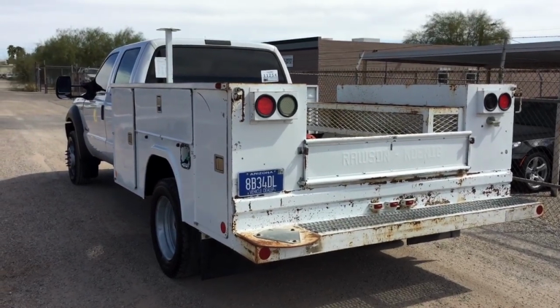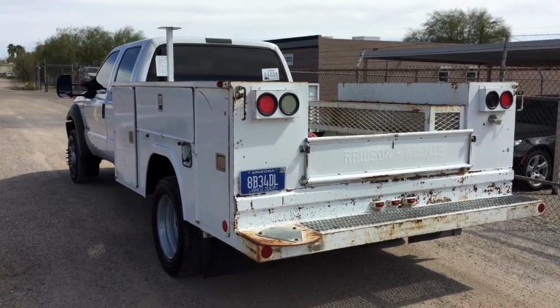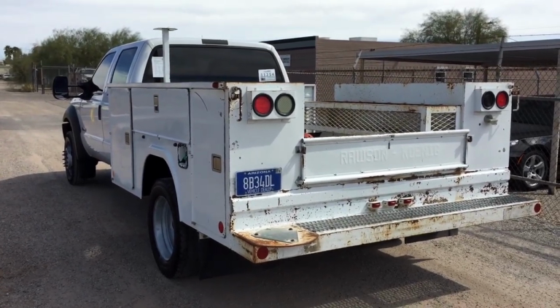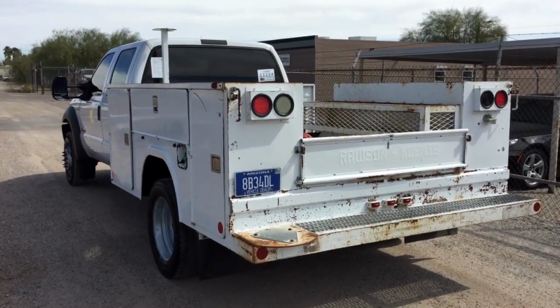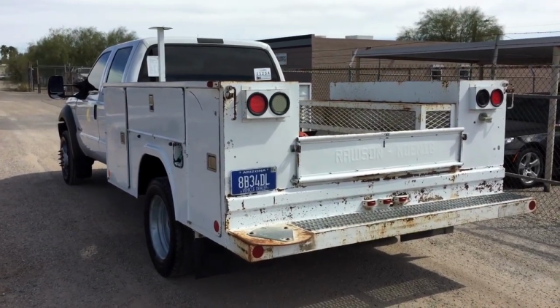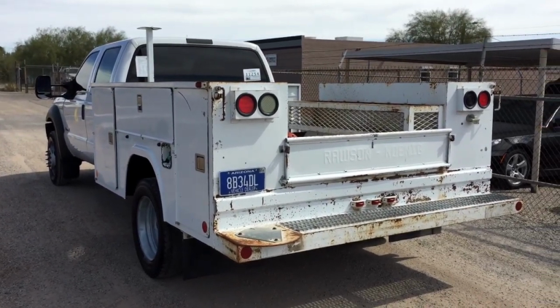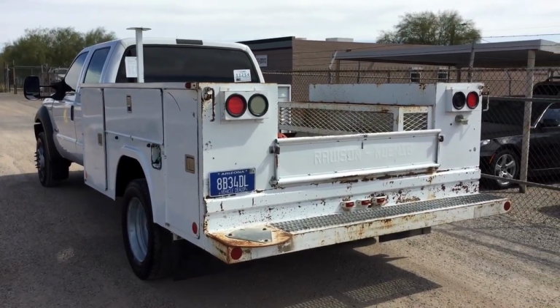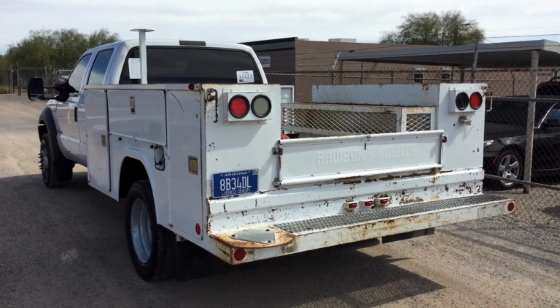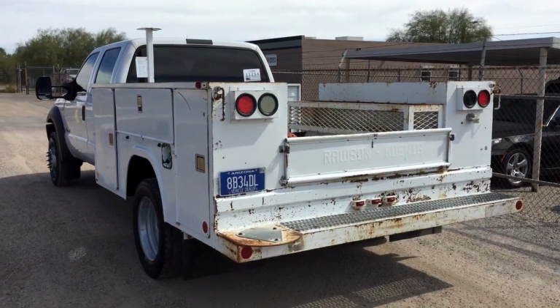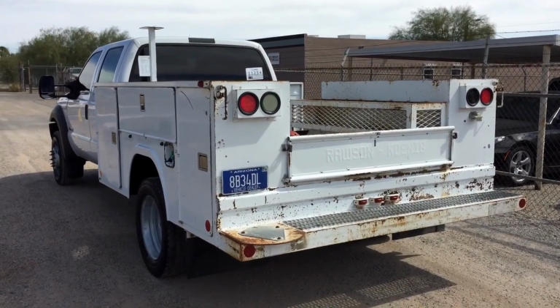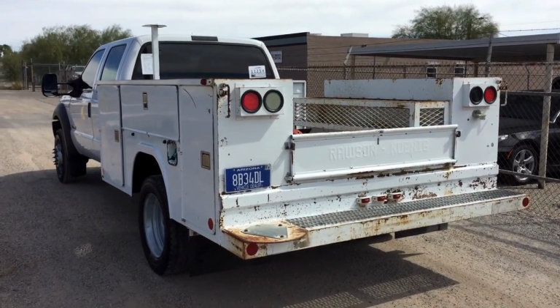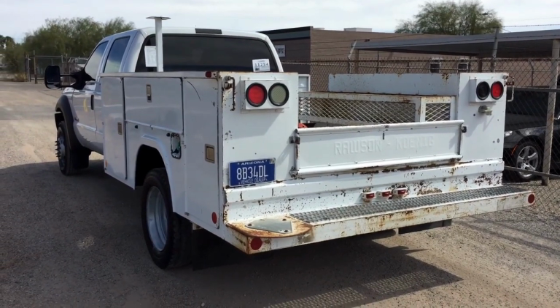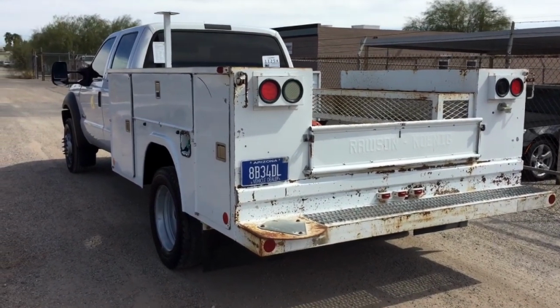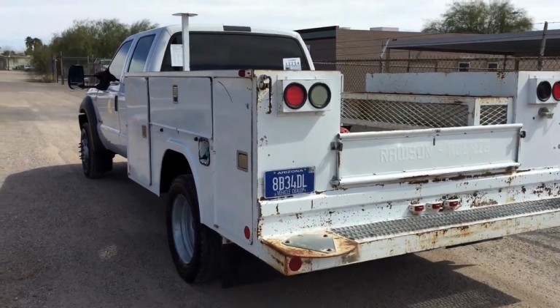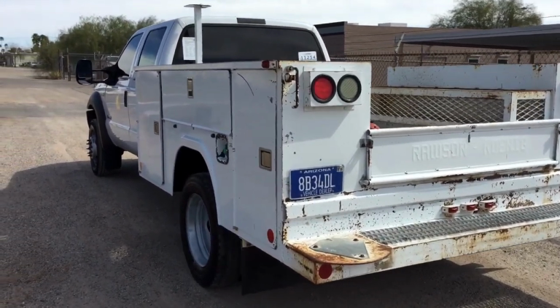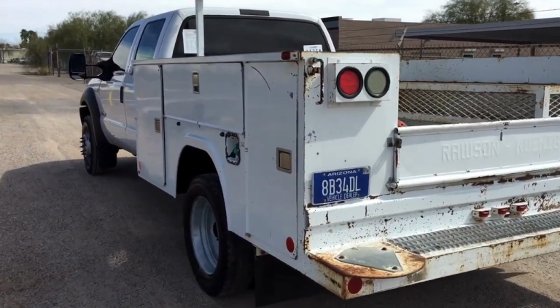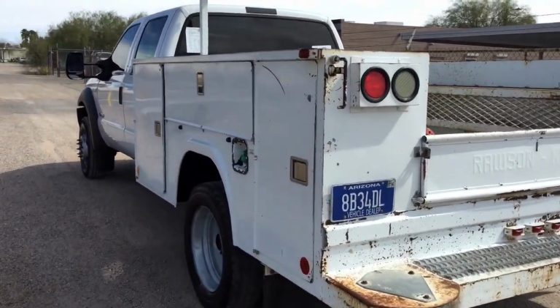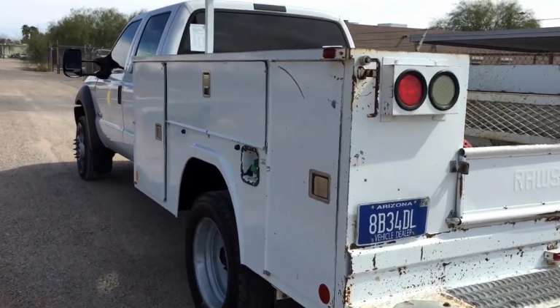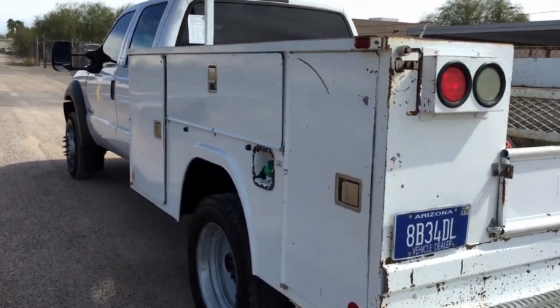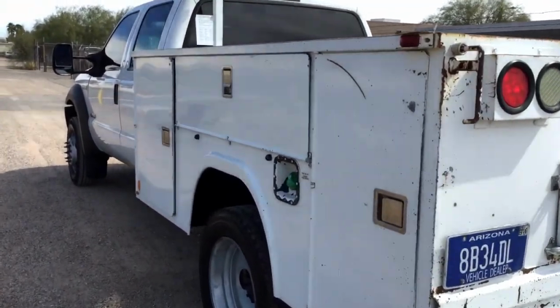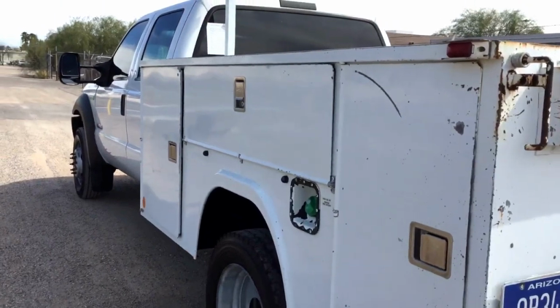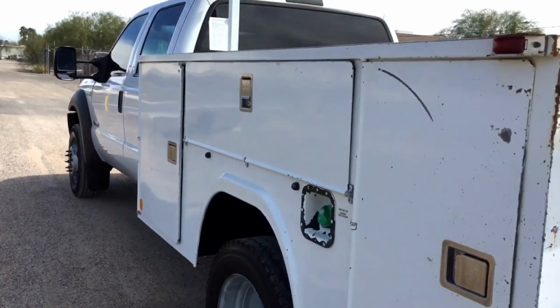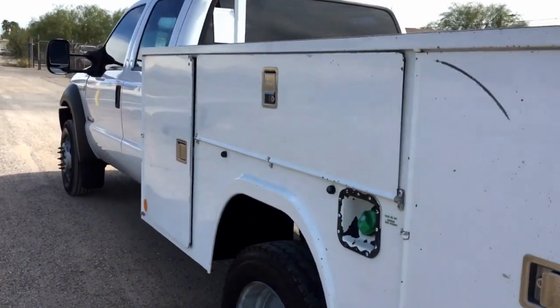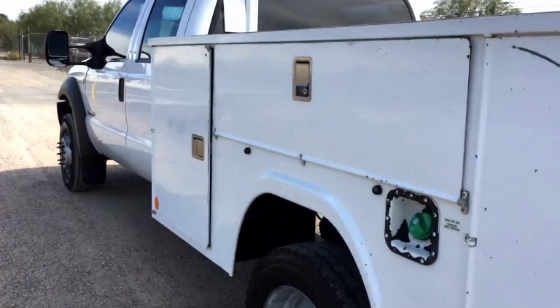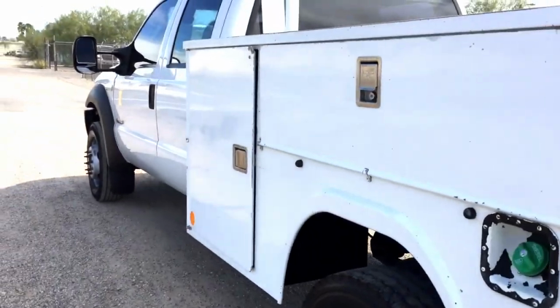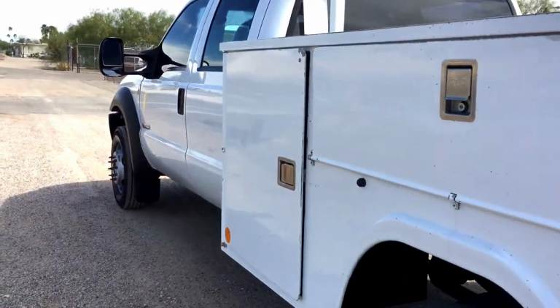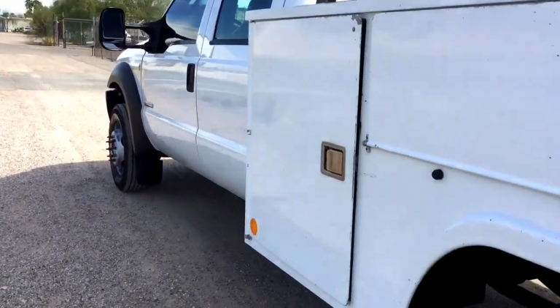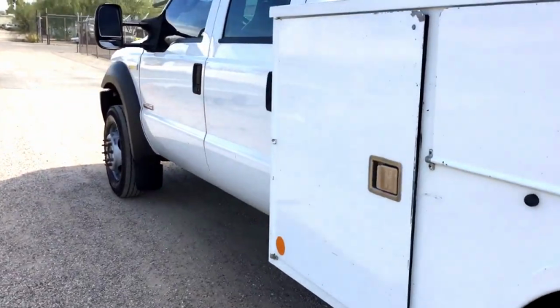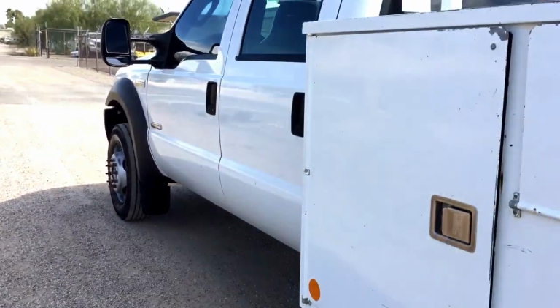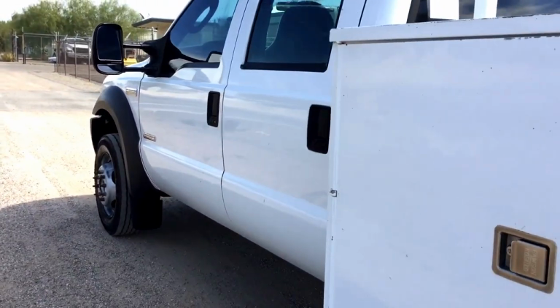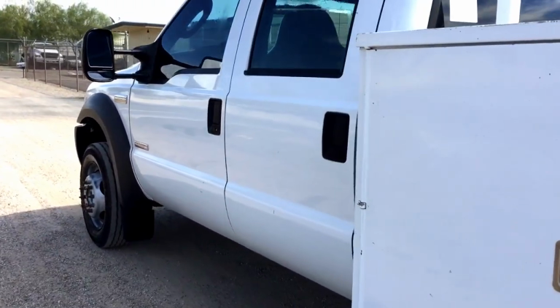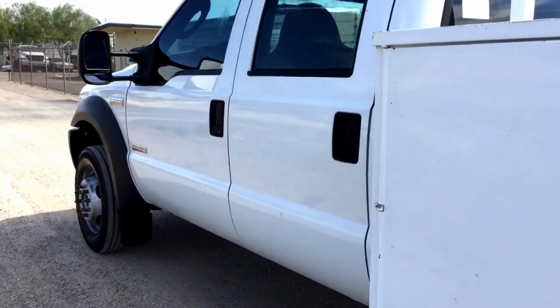I think it's a hell of a truck, though. Even running on this four-wheel drive road we have out here, it did real well. The bed wasn't rattling — pretty nice truck. Anyway, thank you for your time.